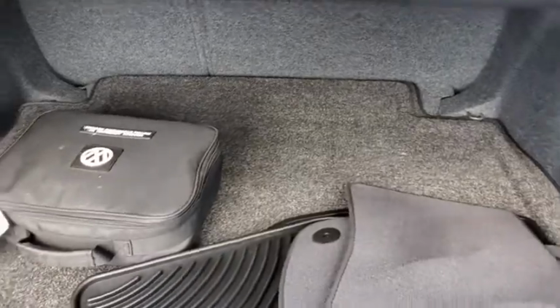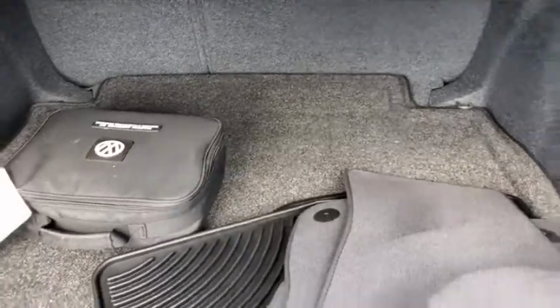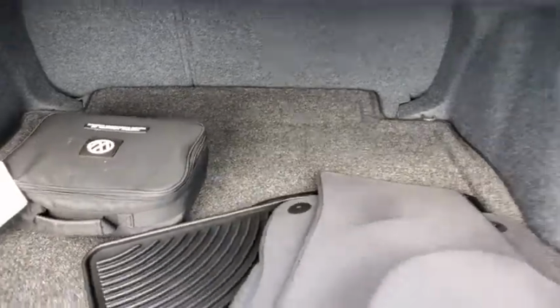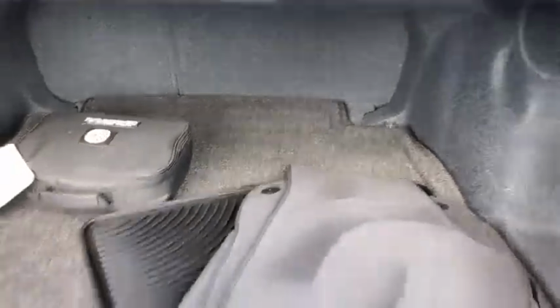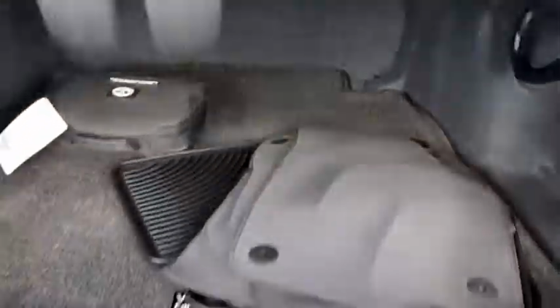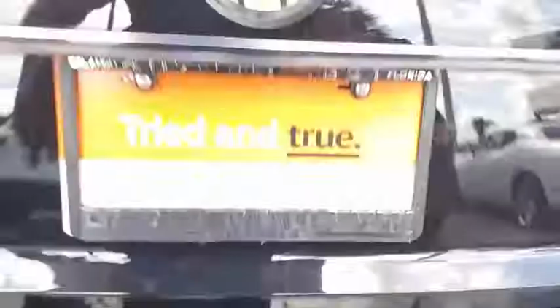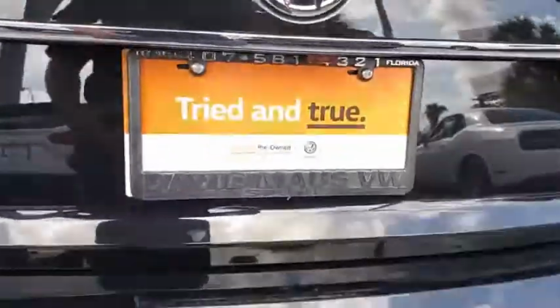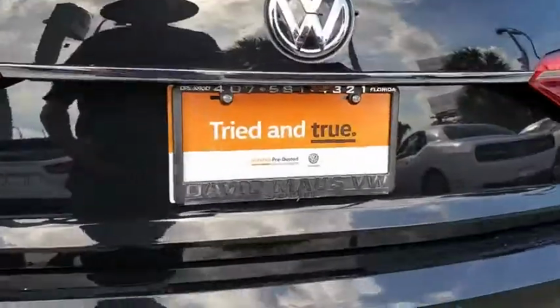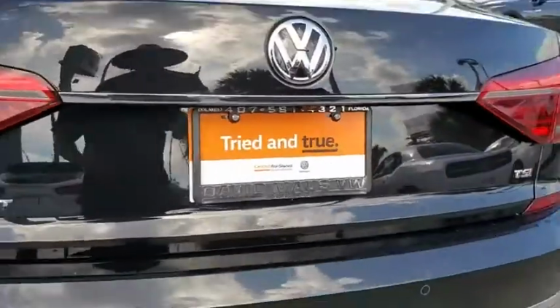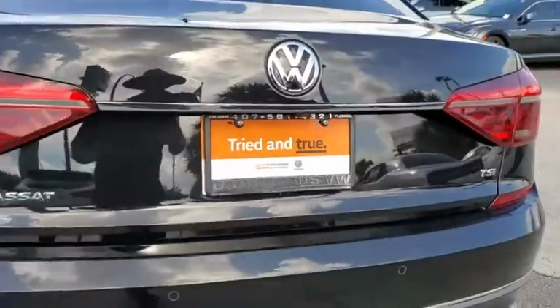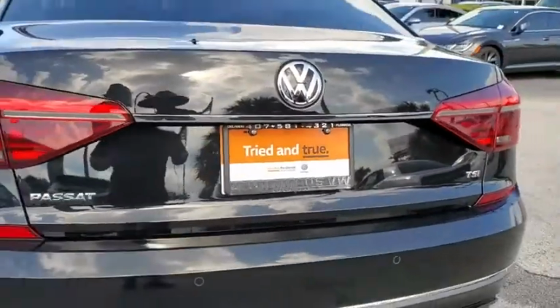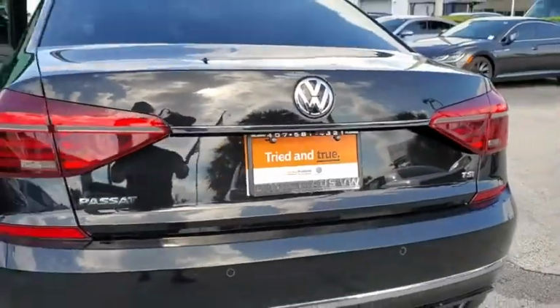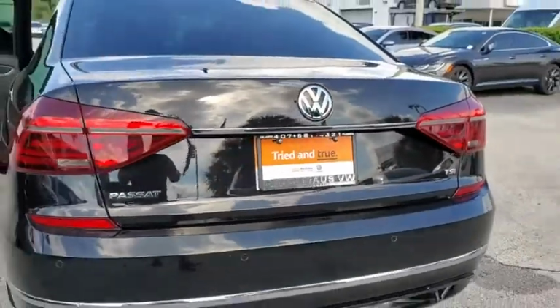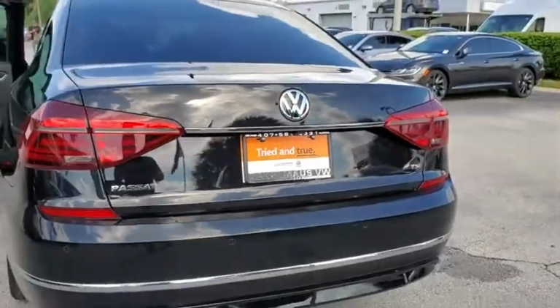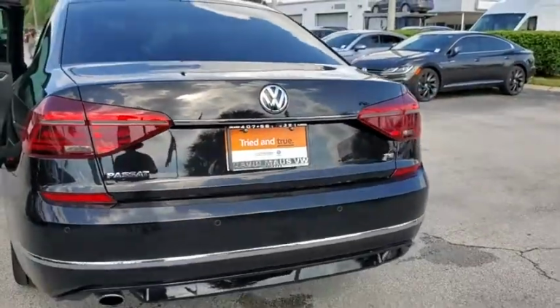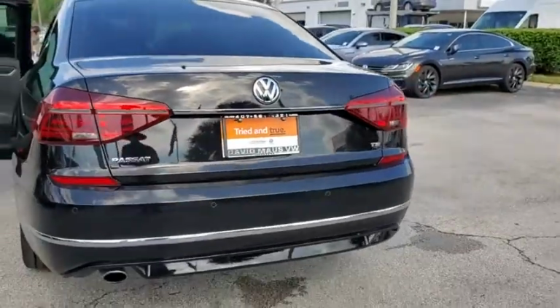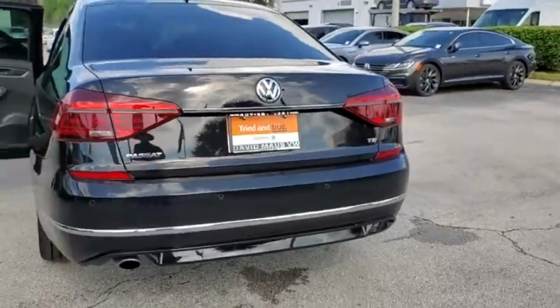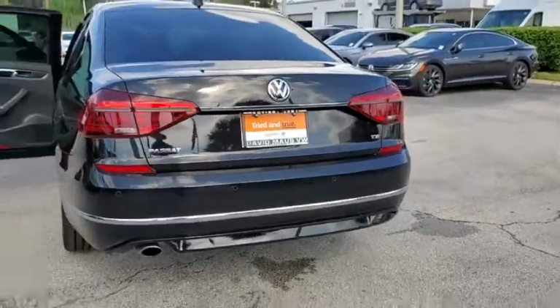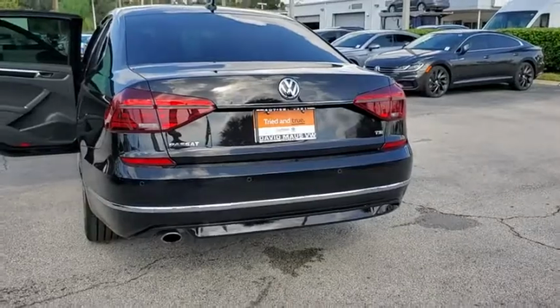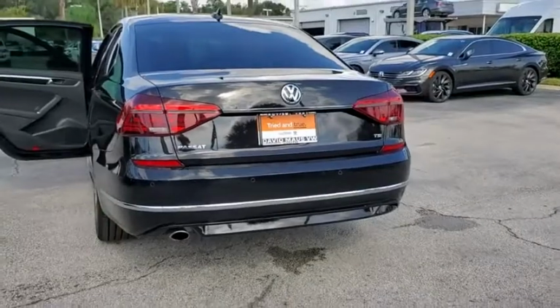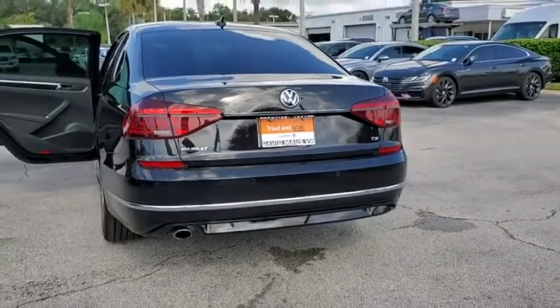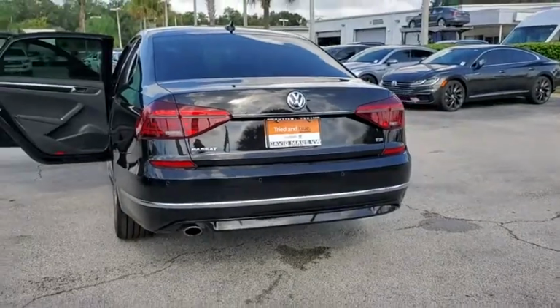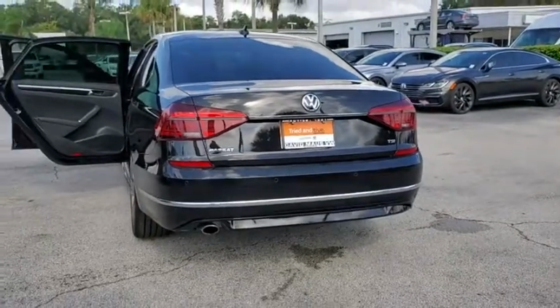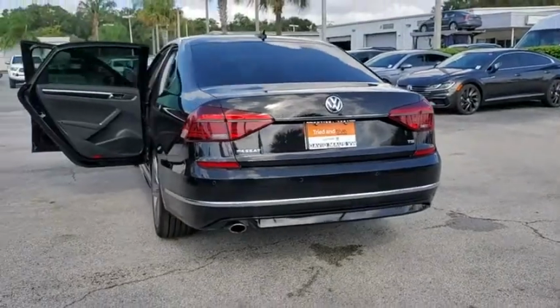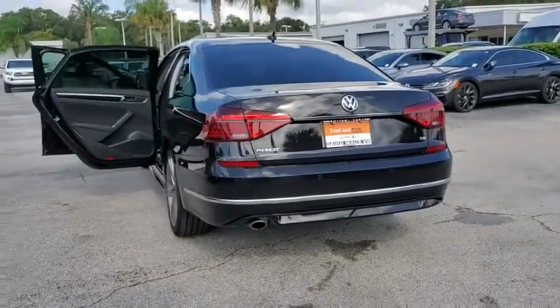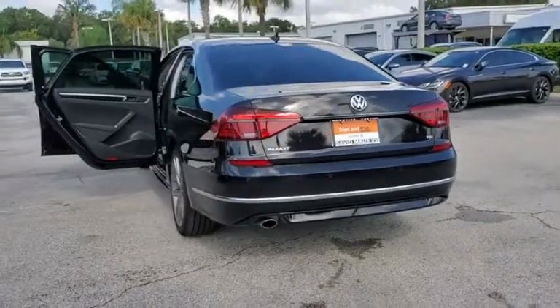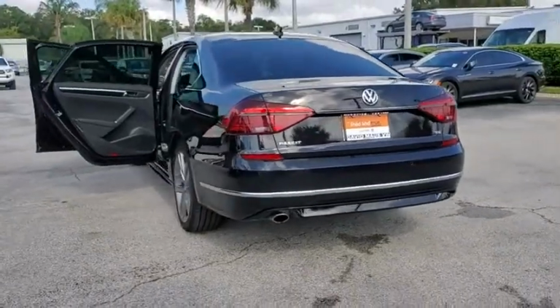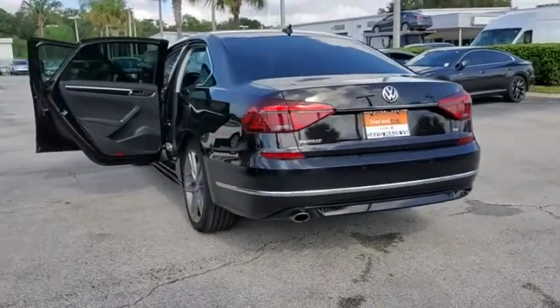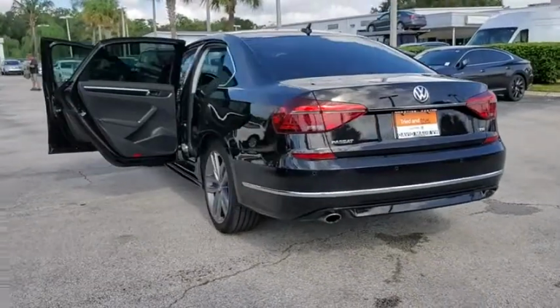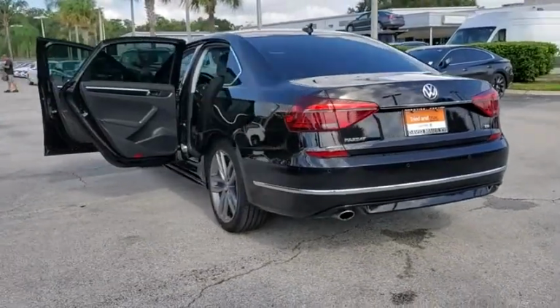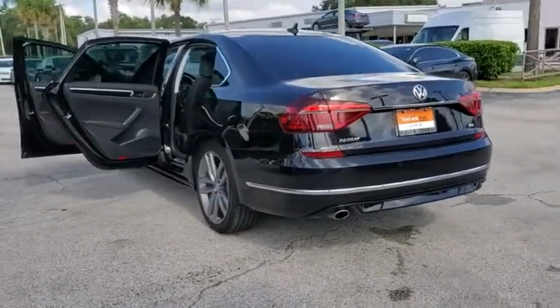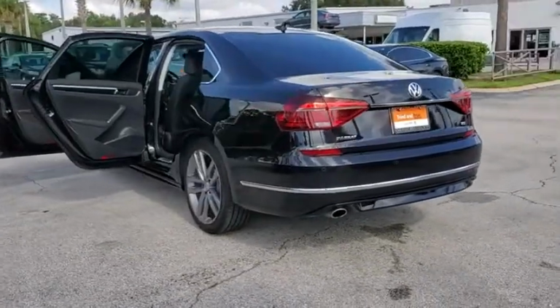Power steering, keyless start, four-wheel disc brakes, cruise control, rear window defroster, heated front seat, electronic stability control.